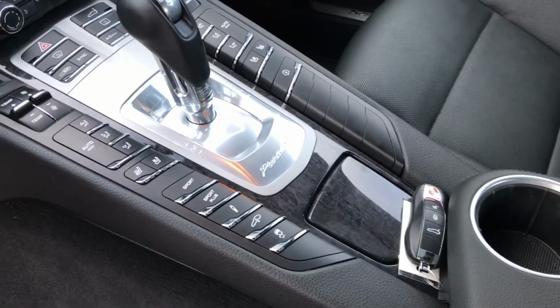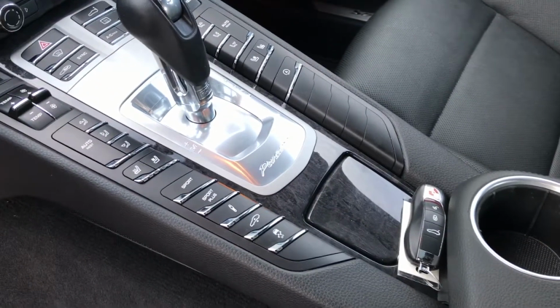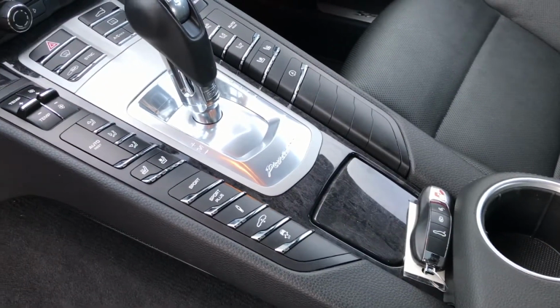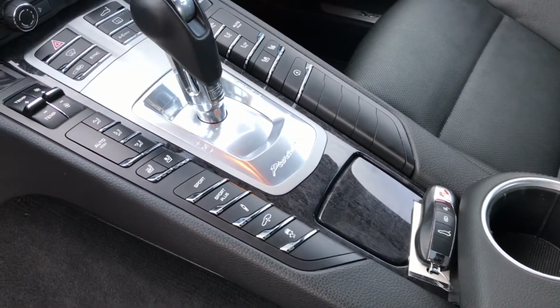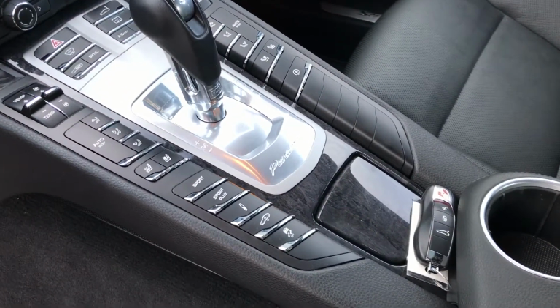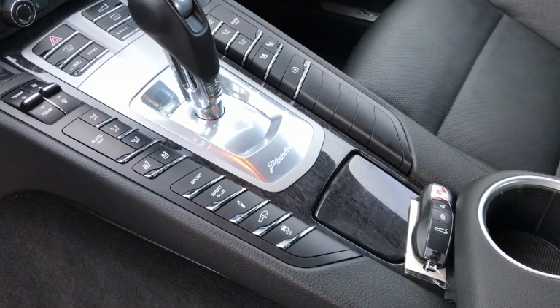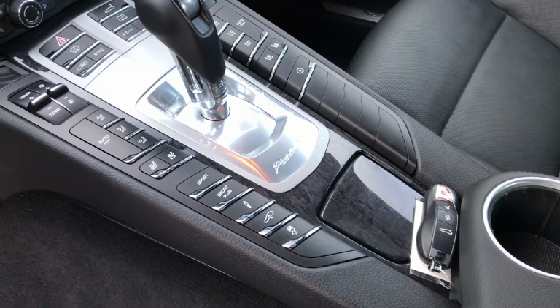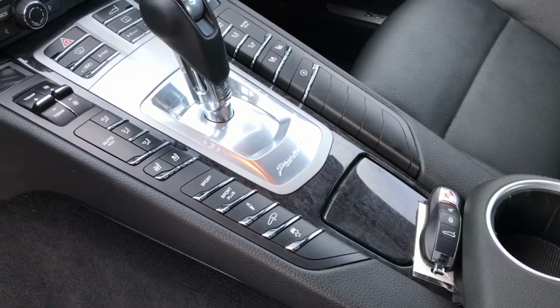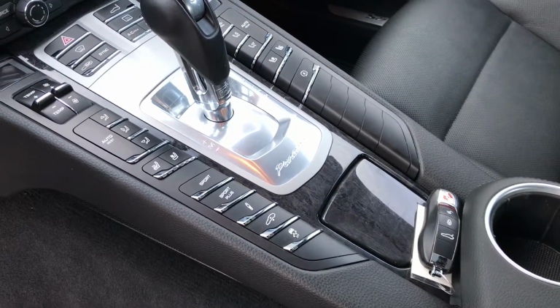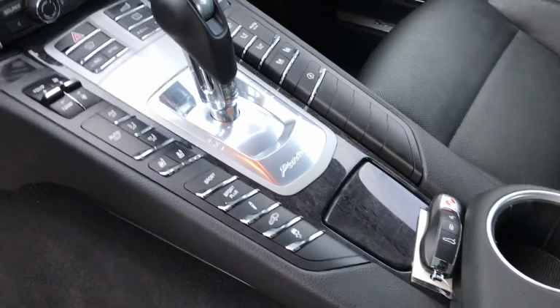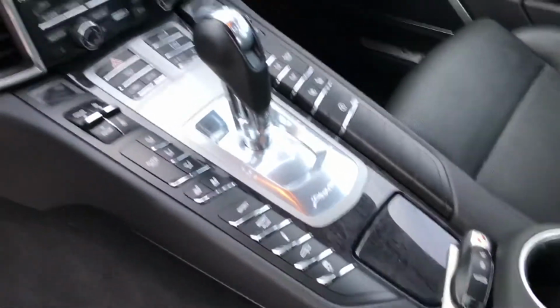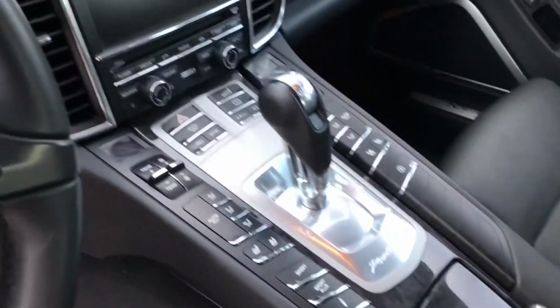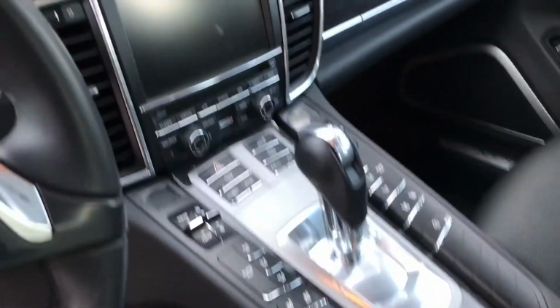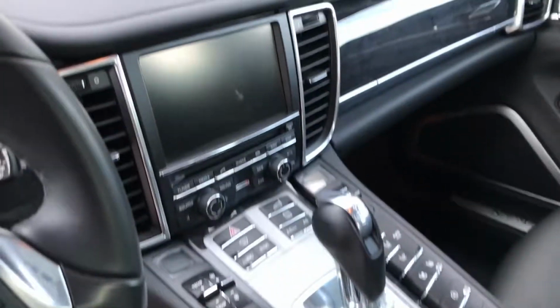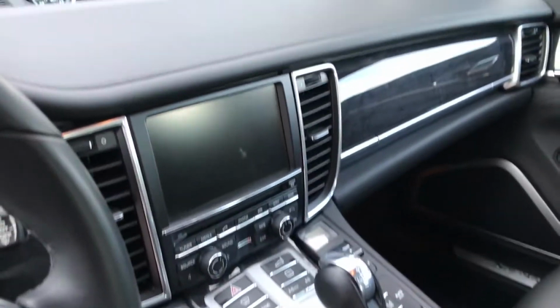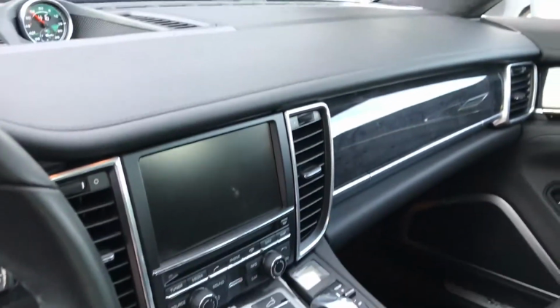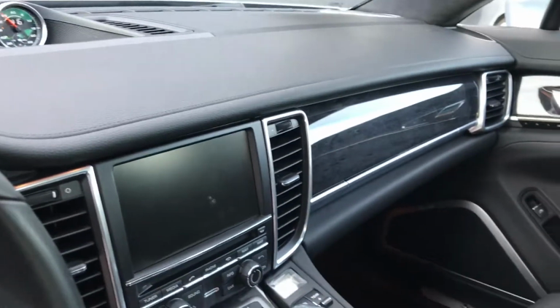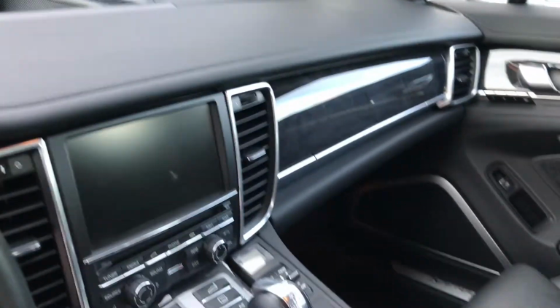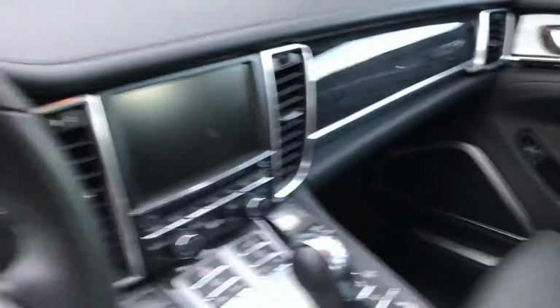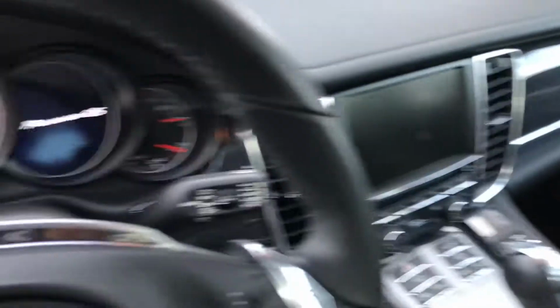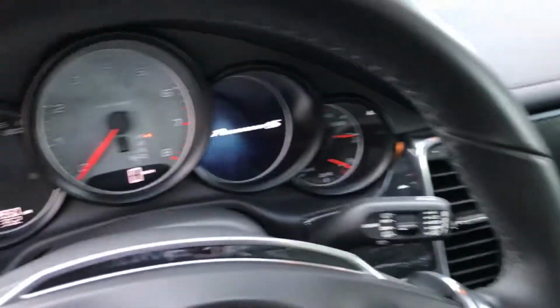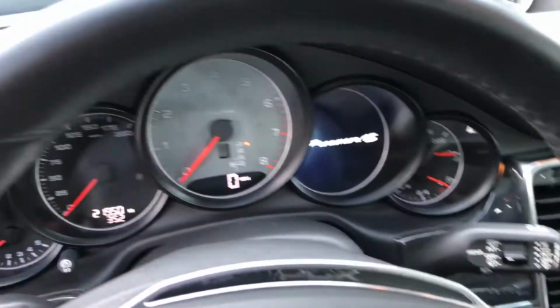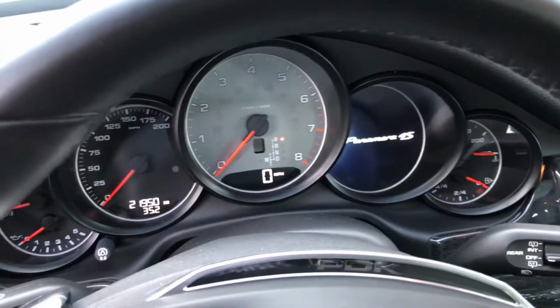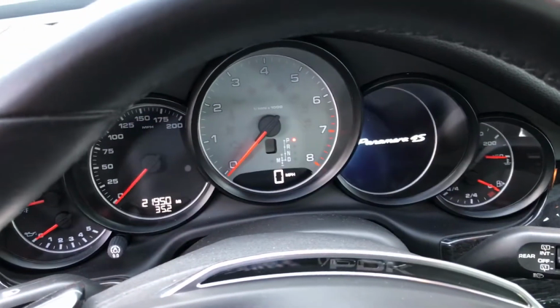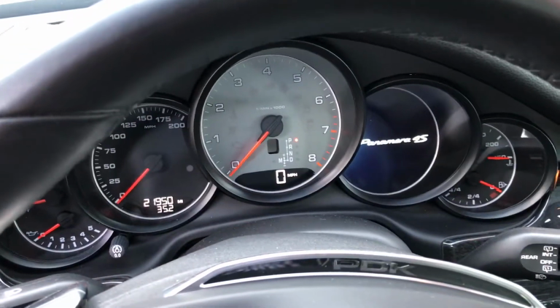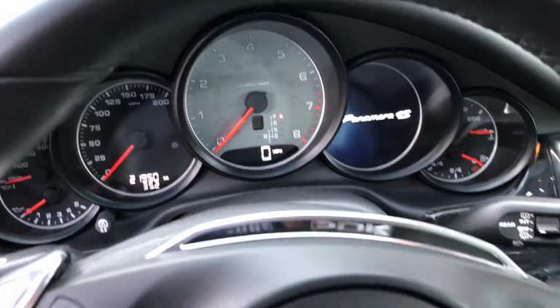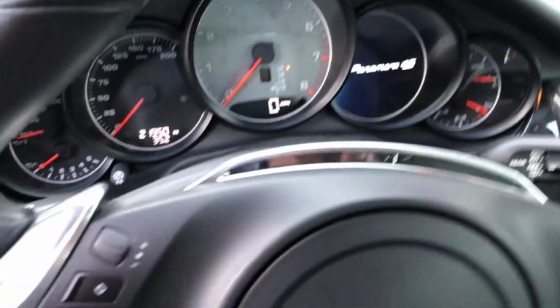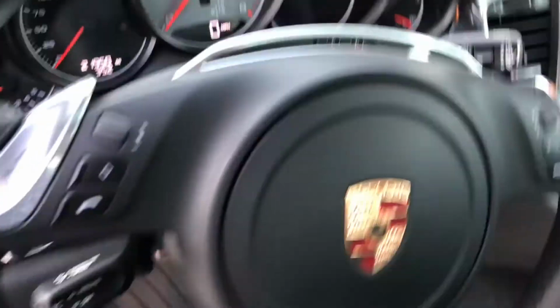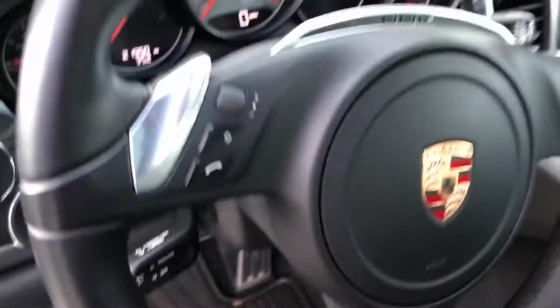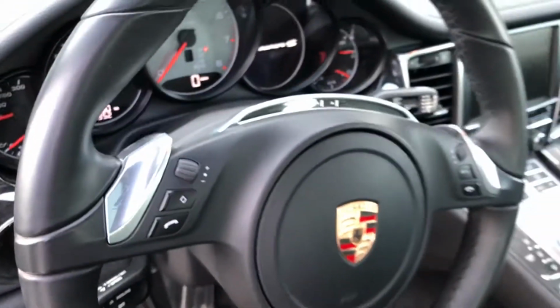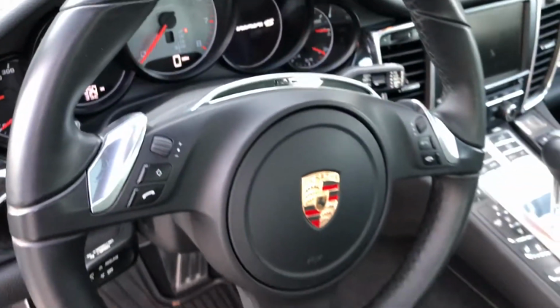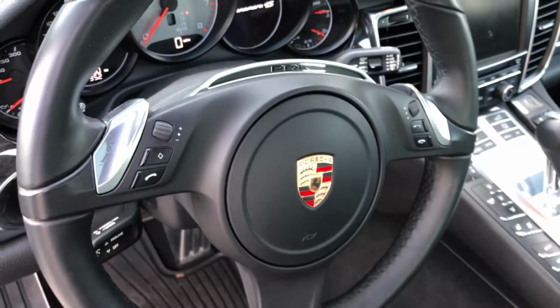It has heated and ventilated seats, Sport Chrono, PASM, and air suspension — very well-equipped car. More of the anthracite birch. You can see the current miles on the car. Multifunction steering wheel.